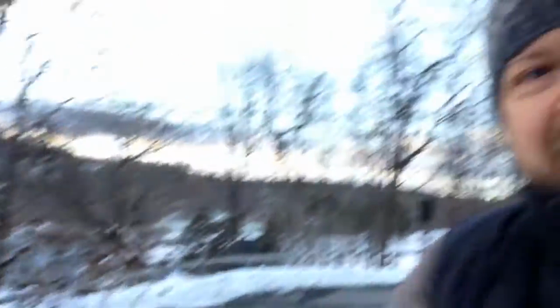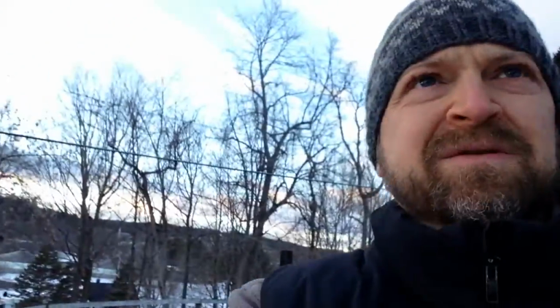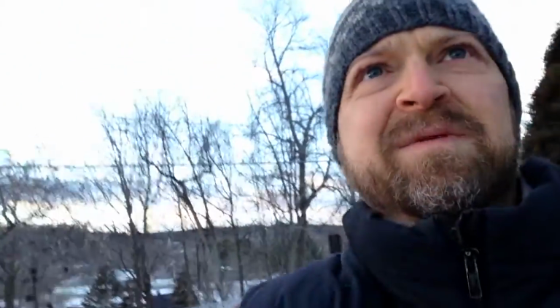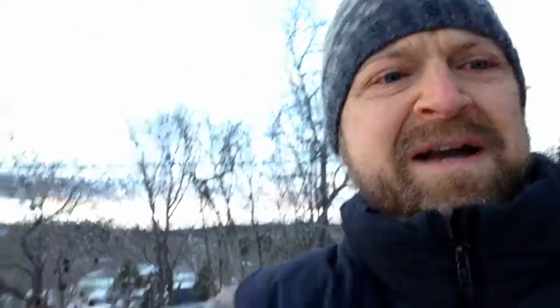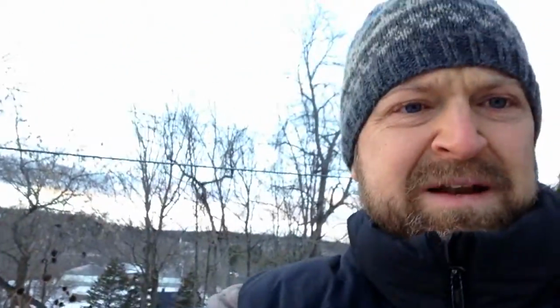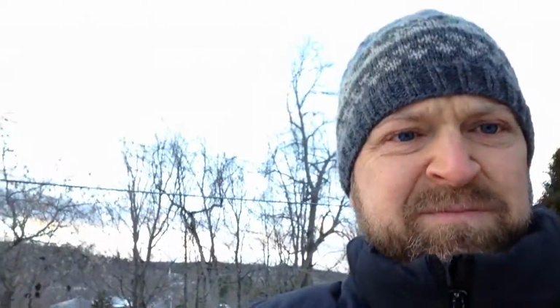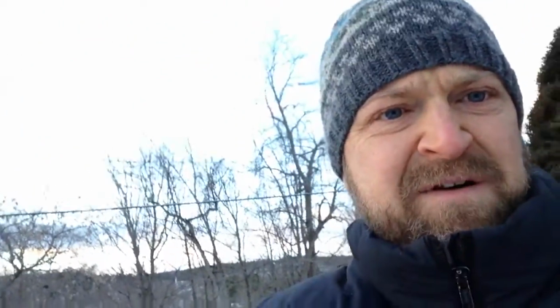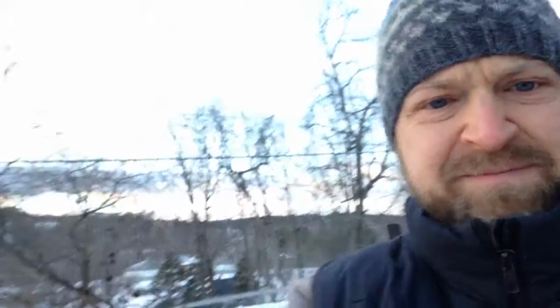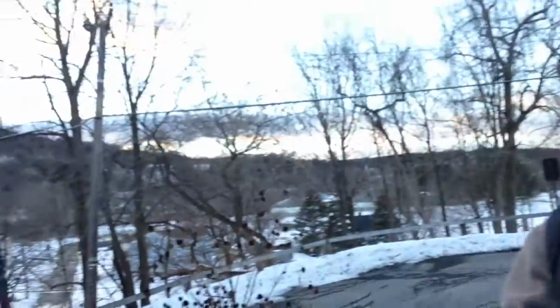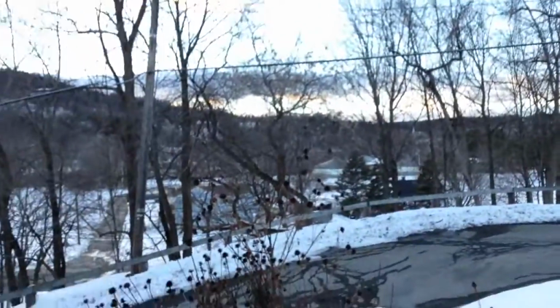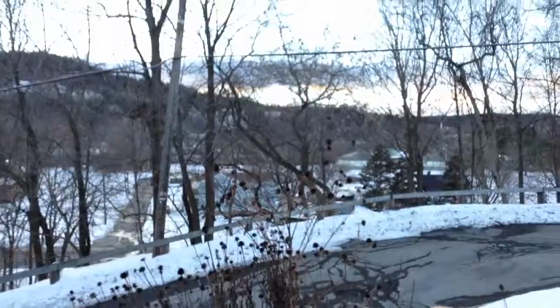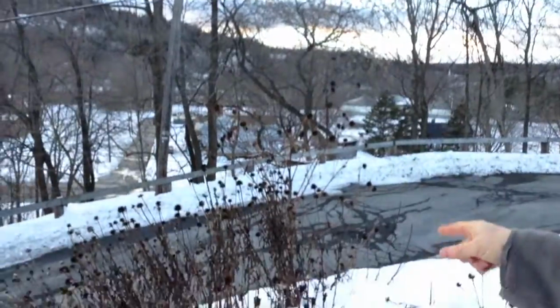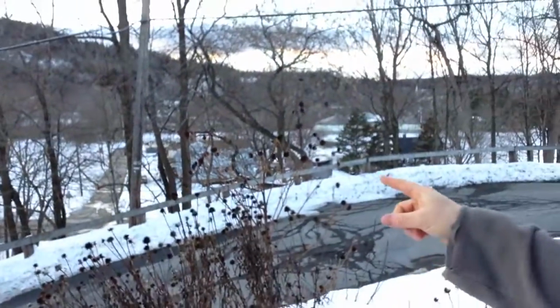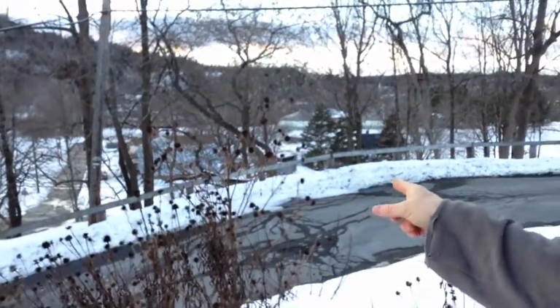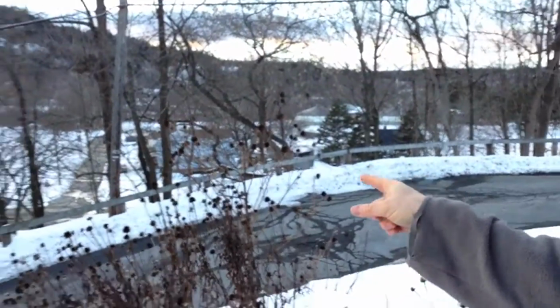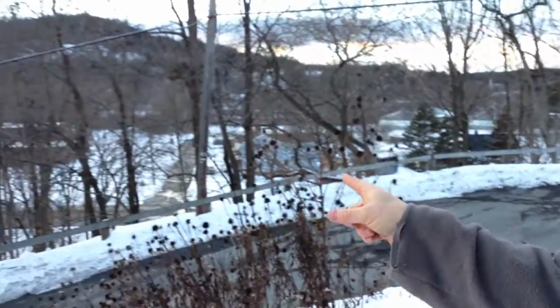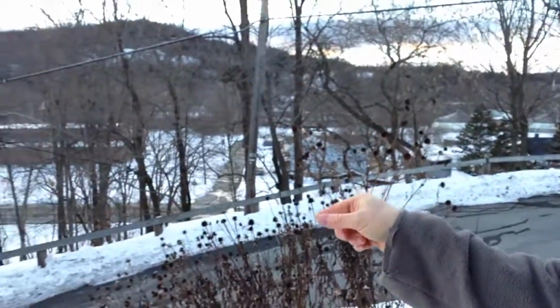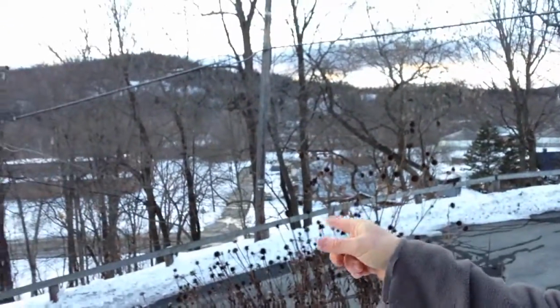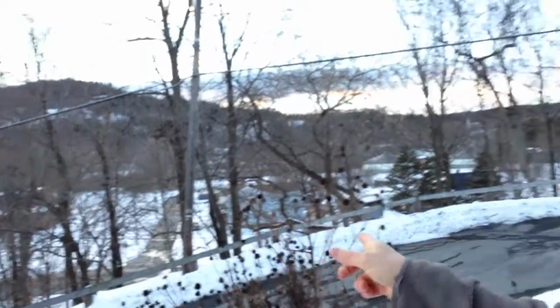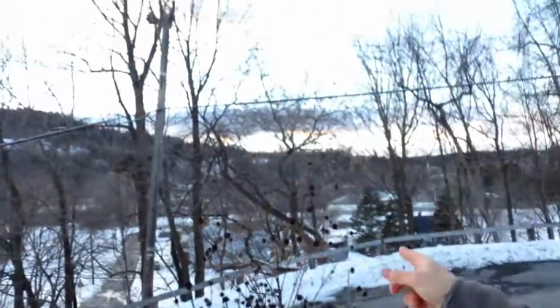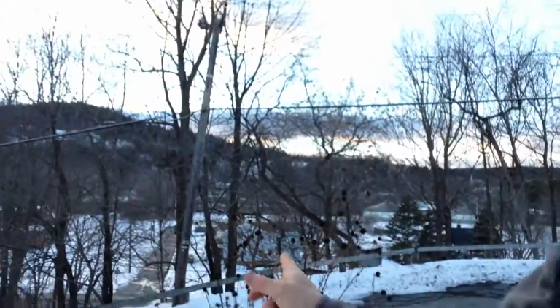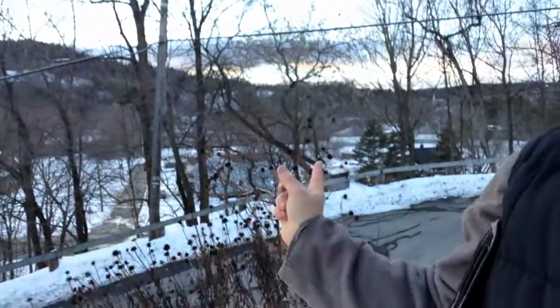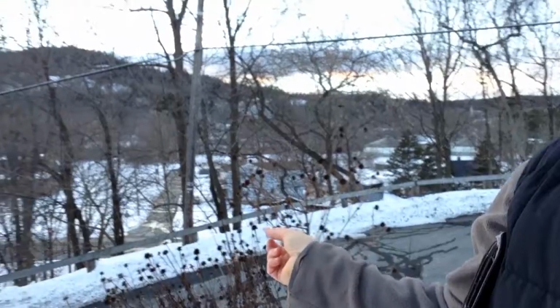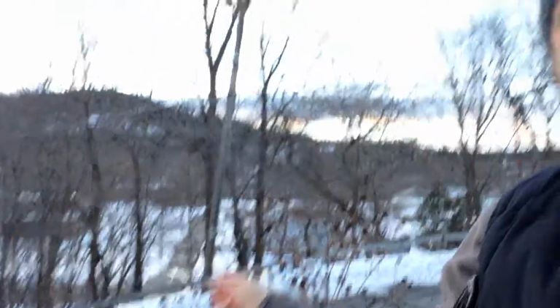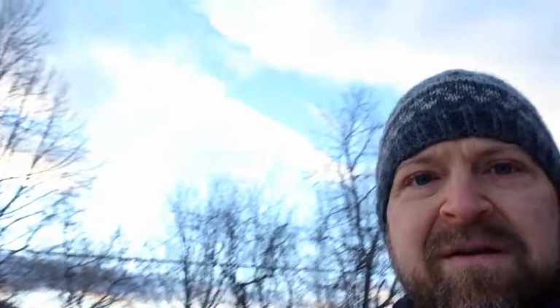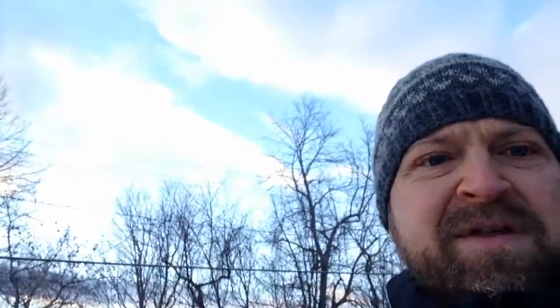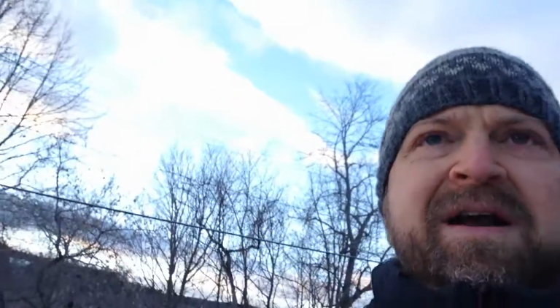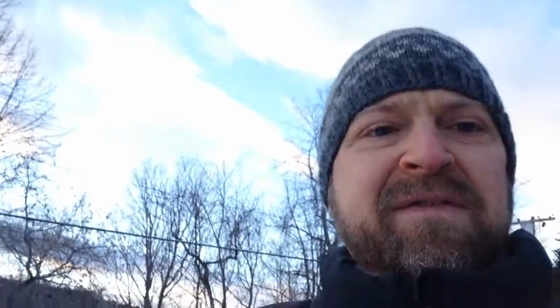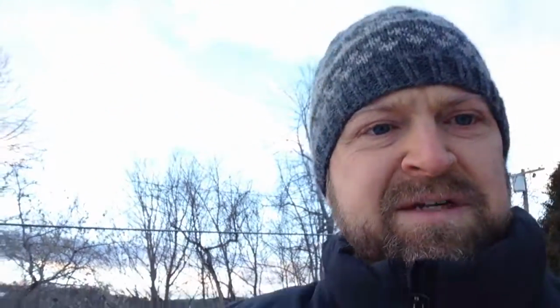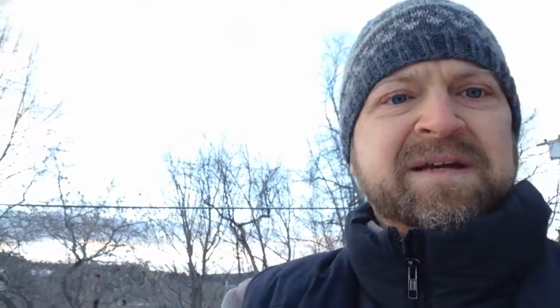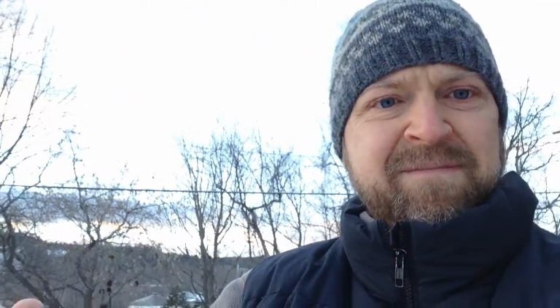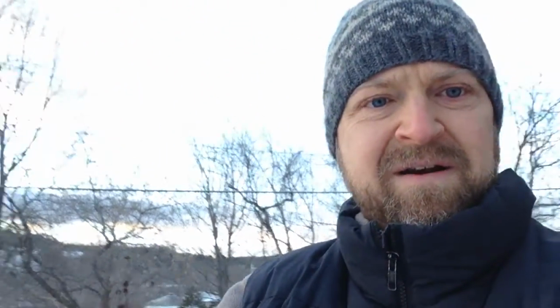I don't clean up in the fall because there's a lot of stuff I leave for the birds. Here's the Echinacea sunflower that I leave for the birds. And I don't have to feed the birds that often because I leave my garden up.